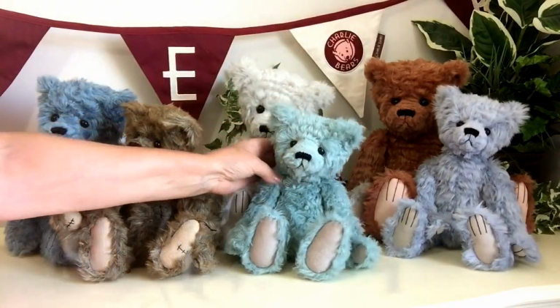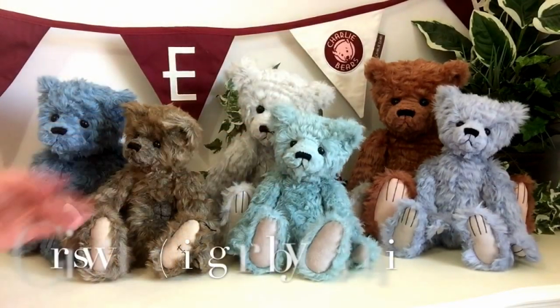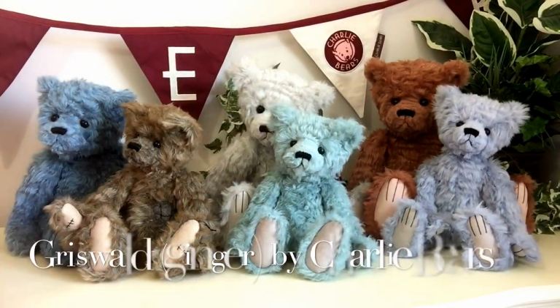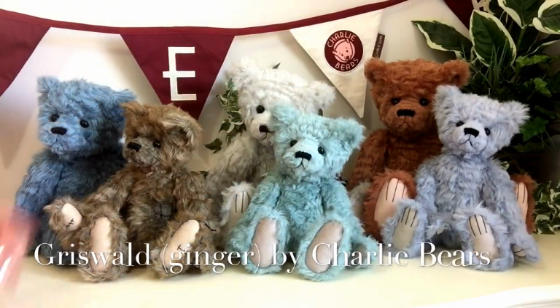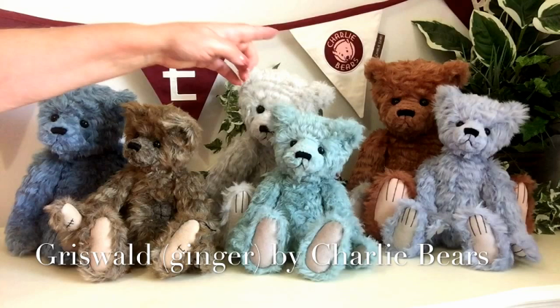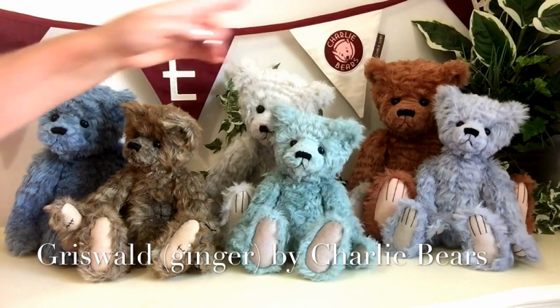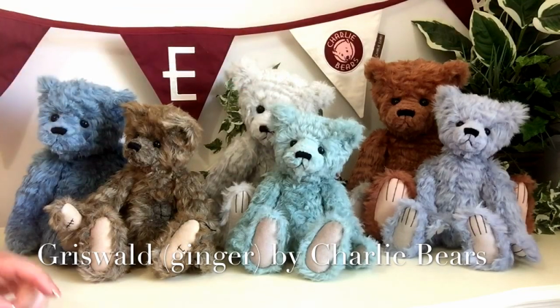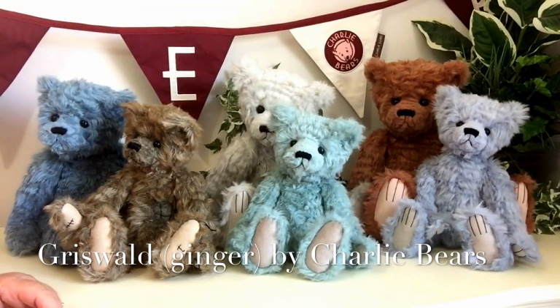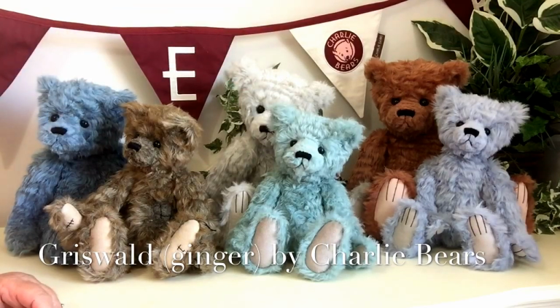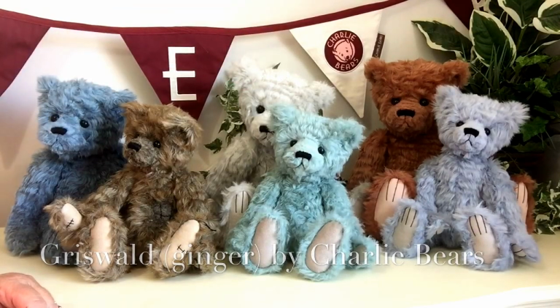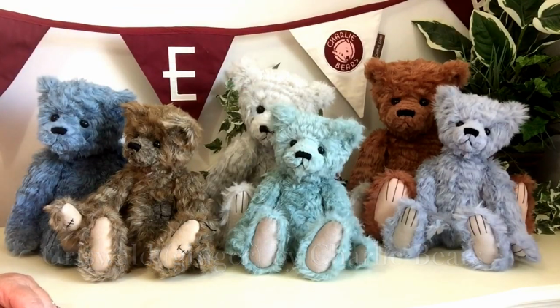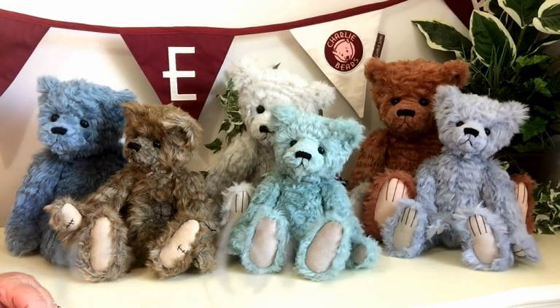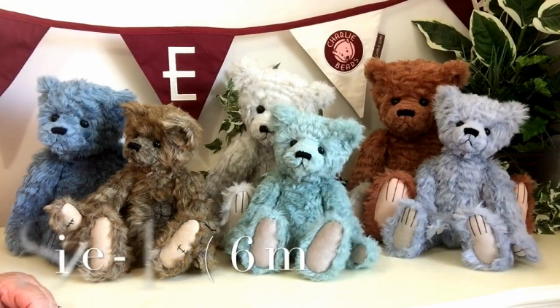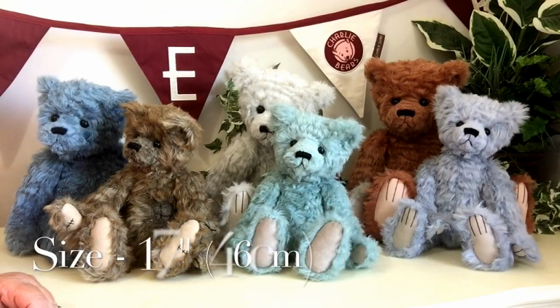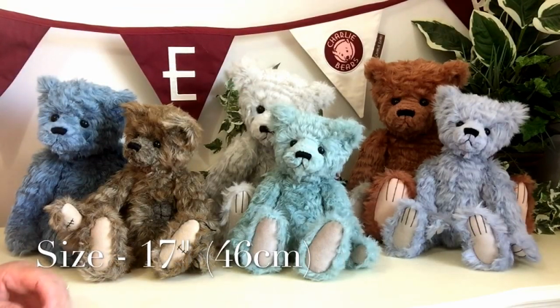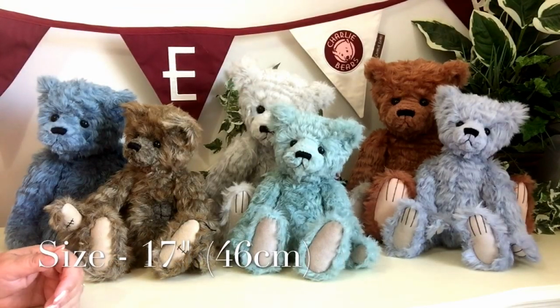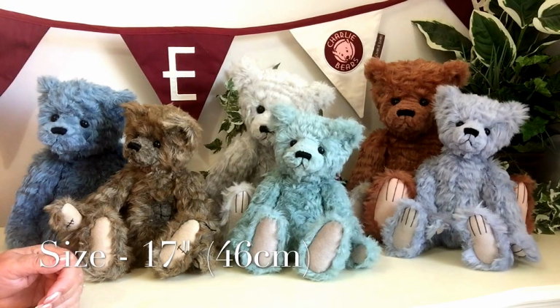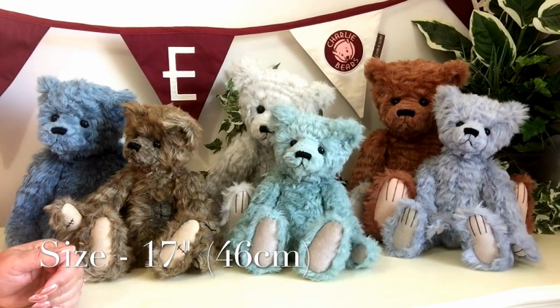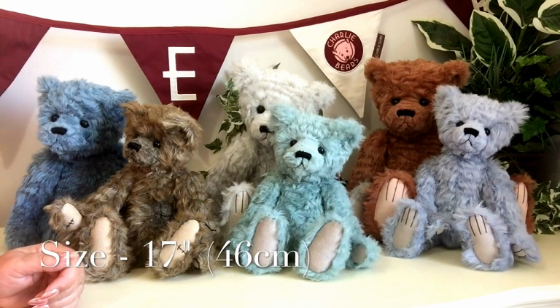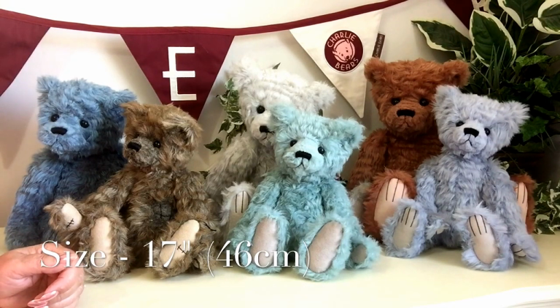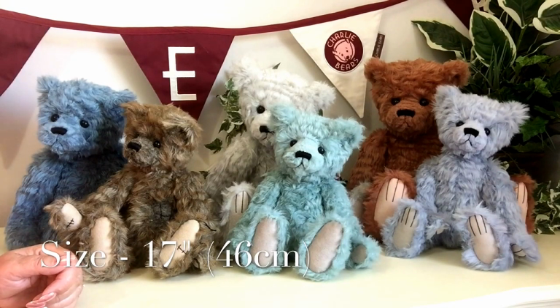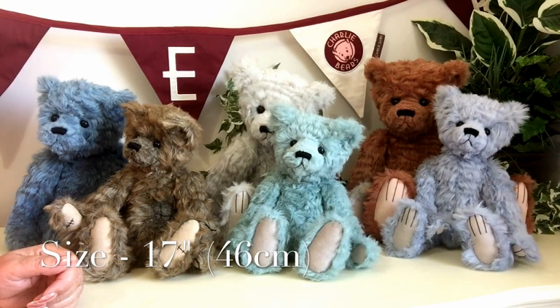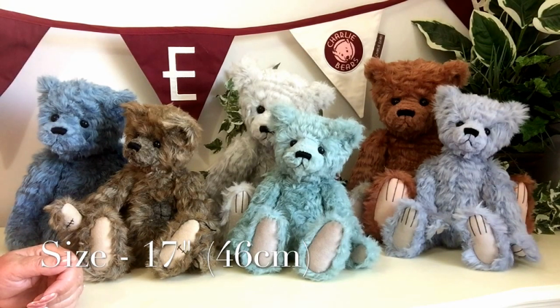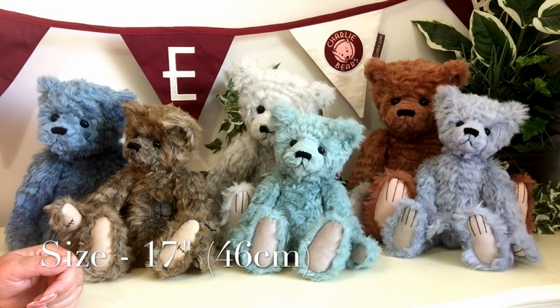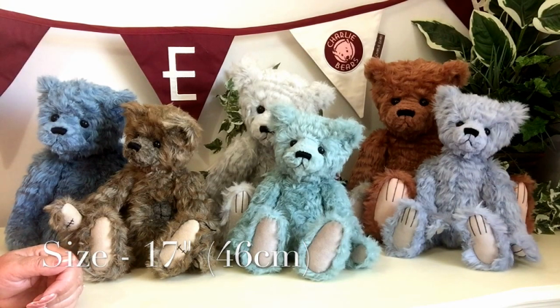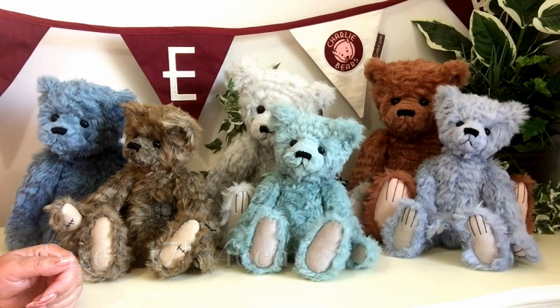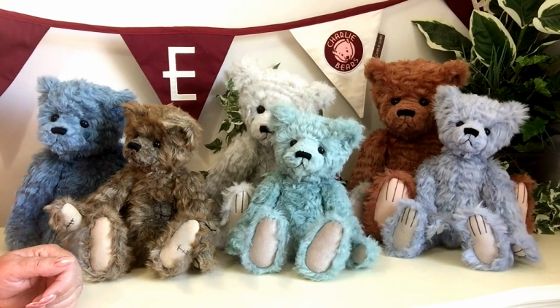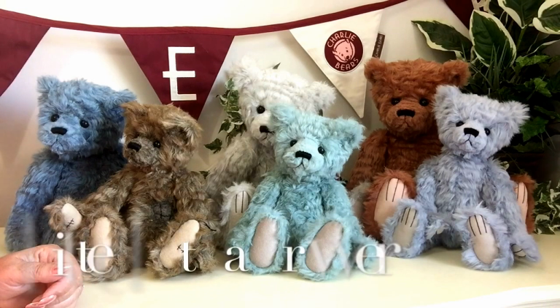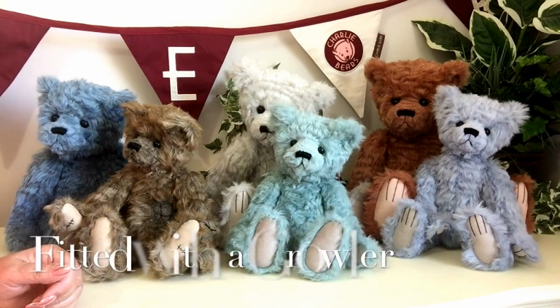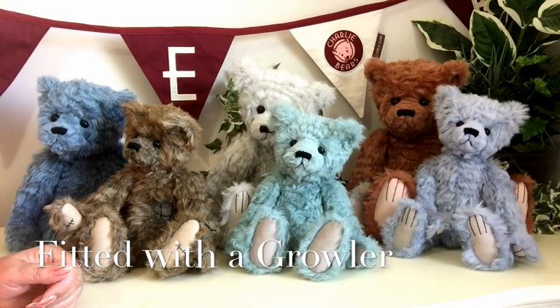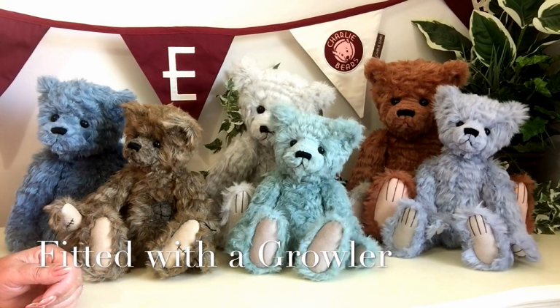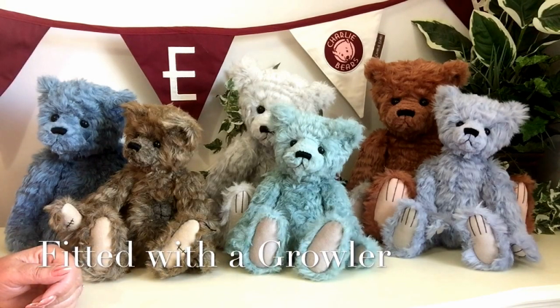Now we've also got Griswold at the end here. Griswold is the largest one of the family and he measures 18 inches which is about 46 centimetres, and he has also been fitted with a growler.